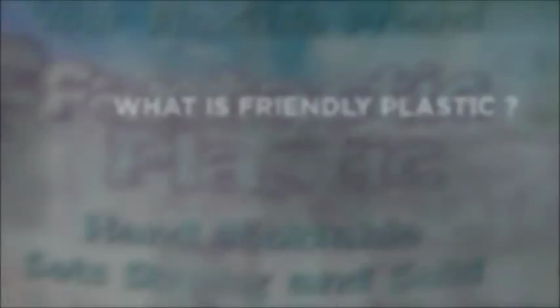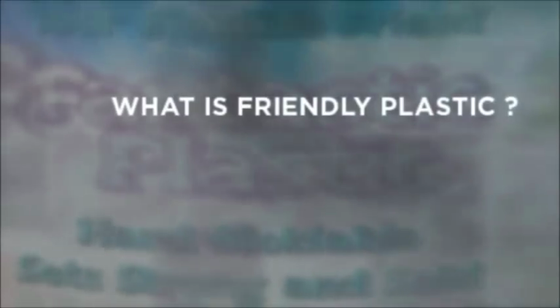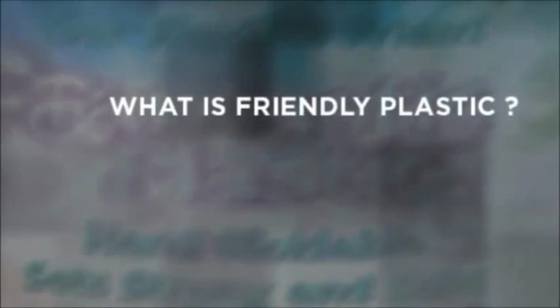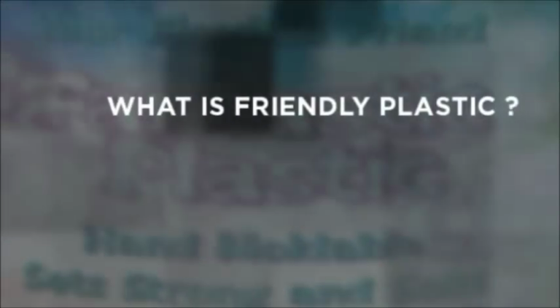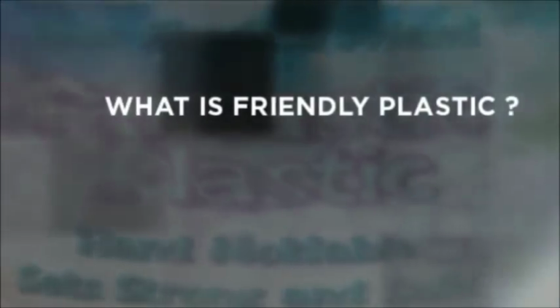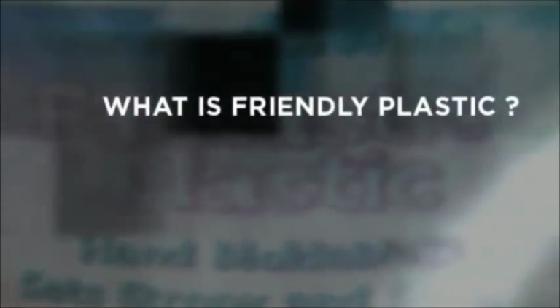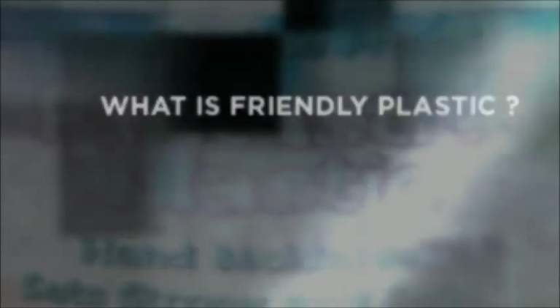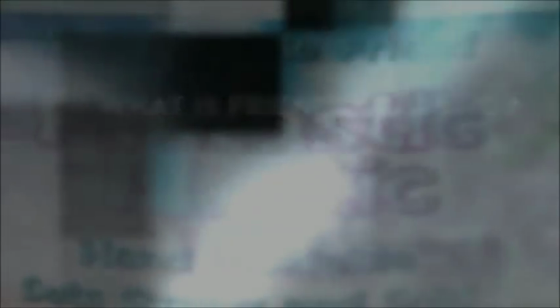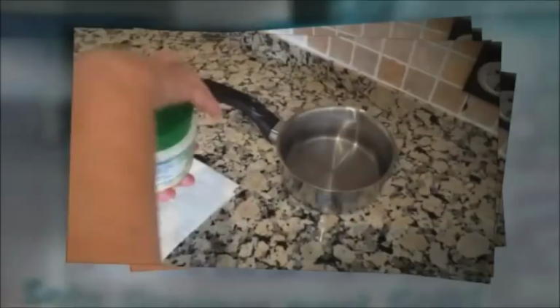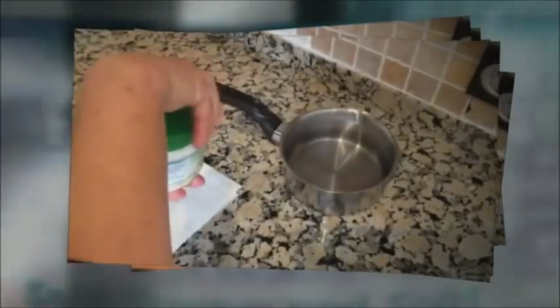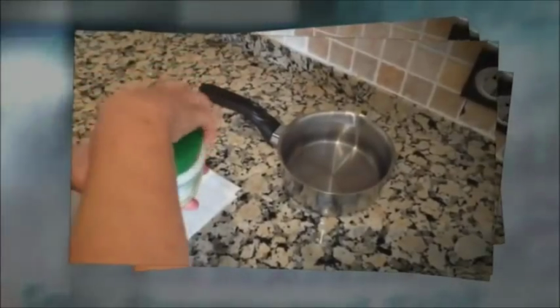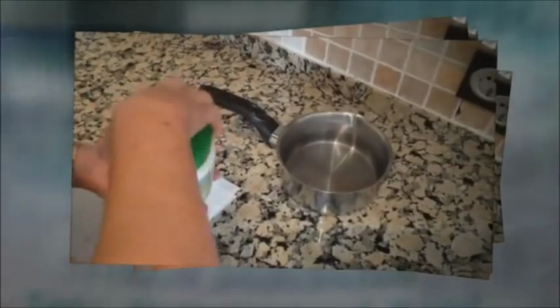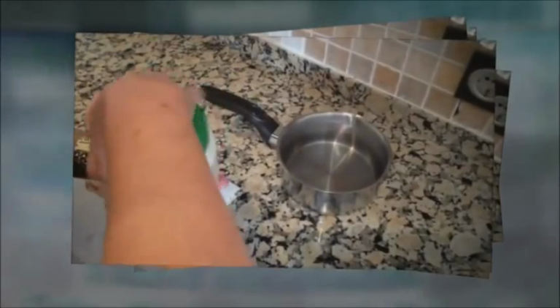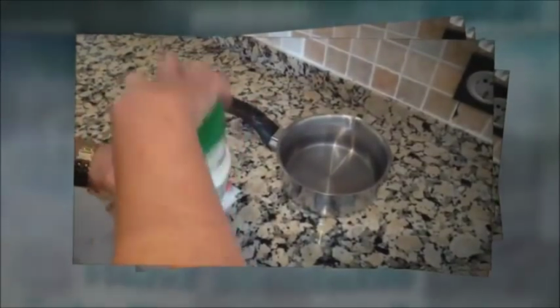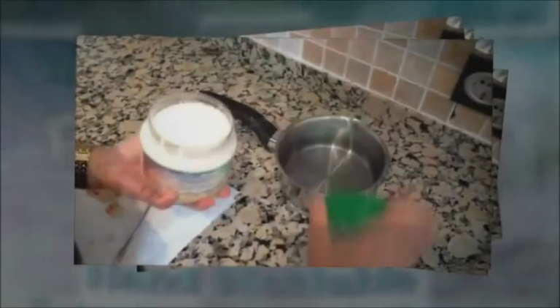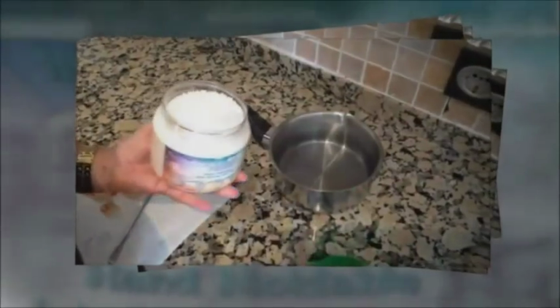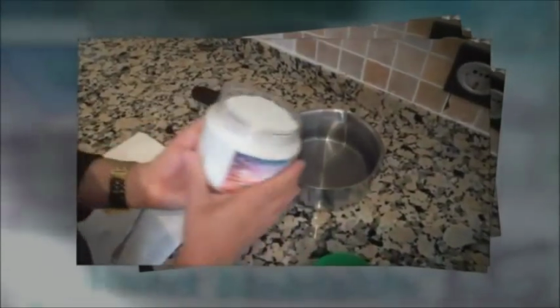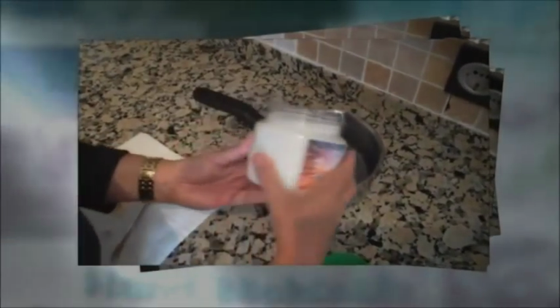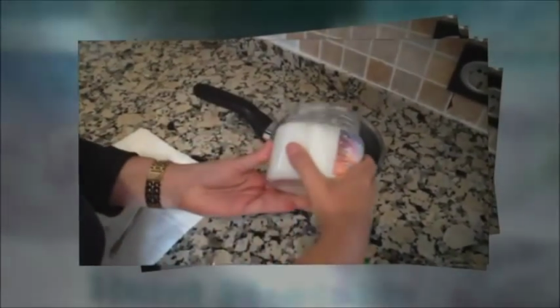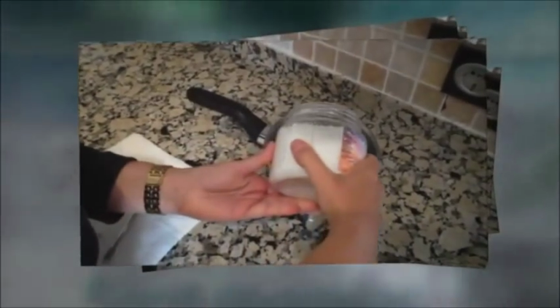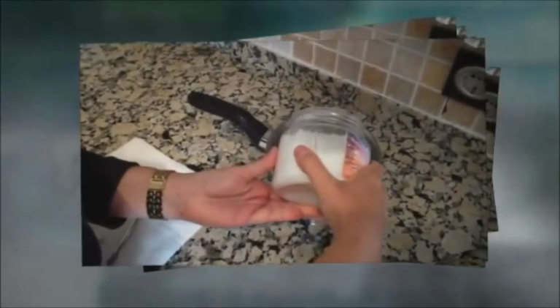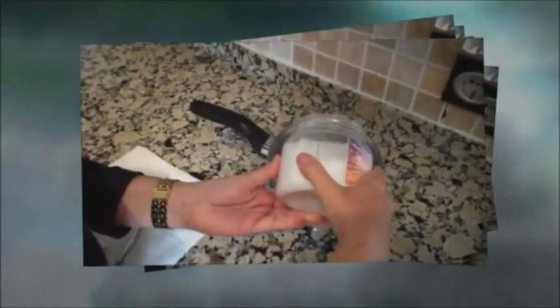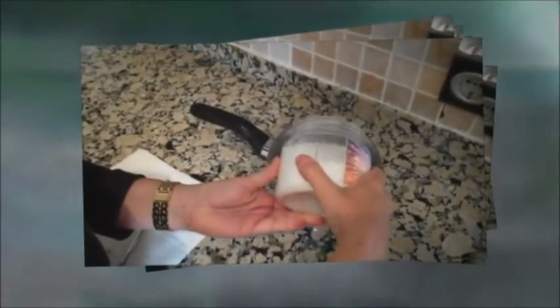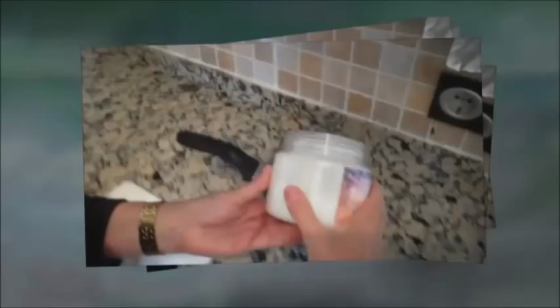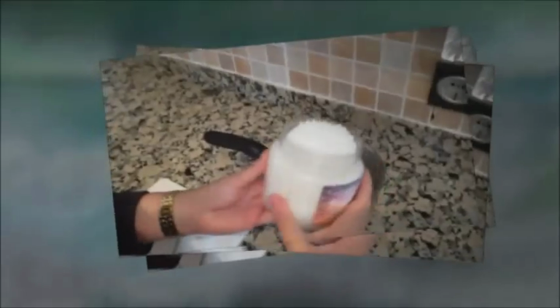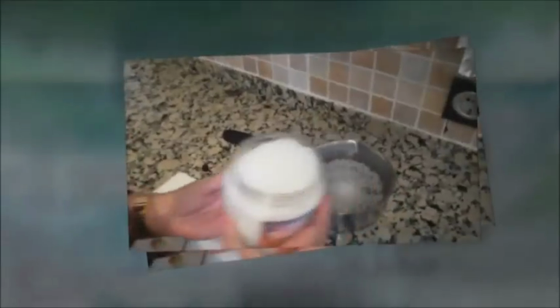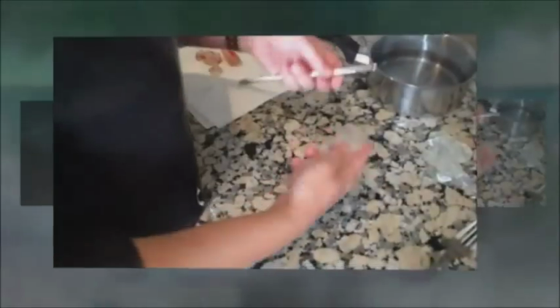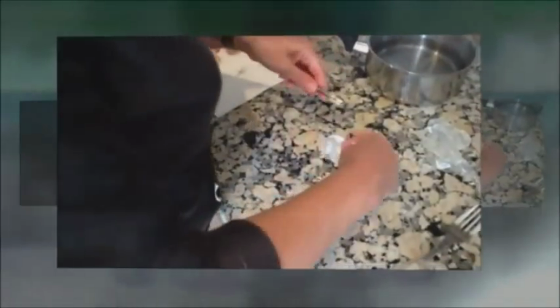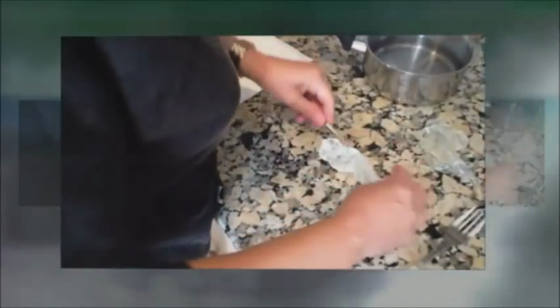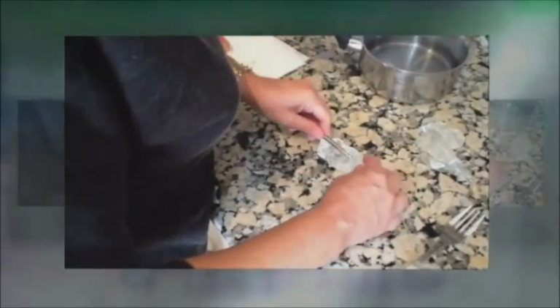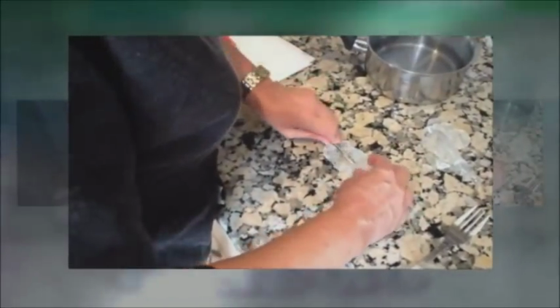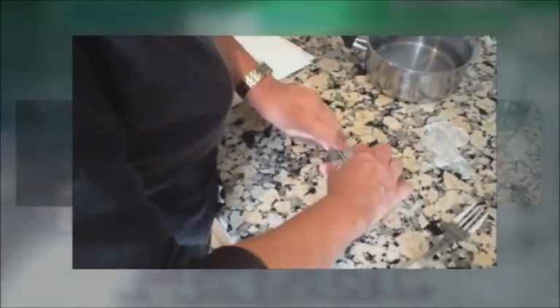Friendly Plastic is another name for thermoplastic, polymorph, or fantastic plastic. Here we show it being added to hot water and a repair being made to a broken screwdriver.